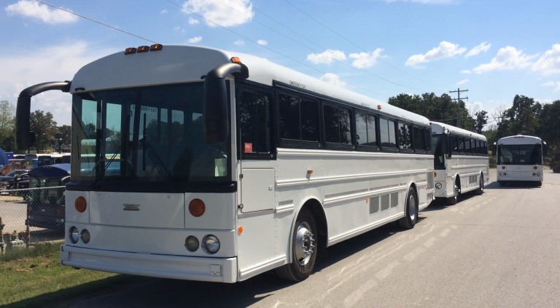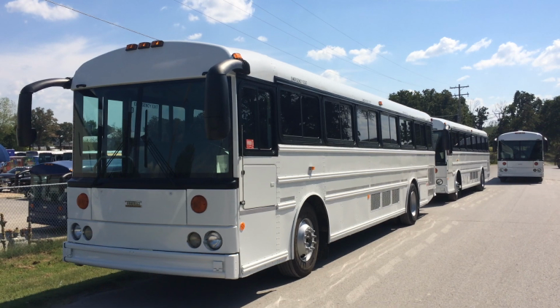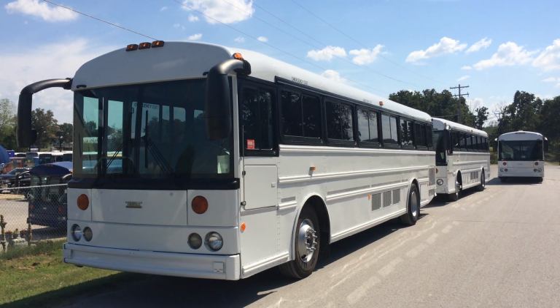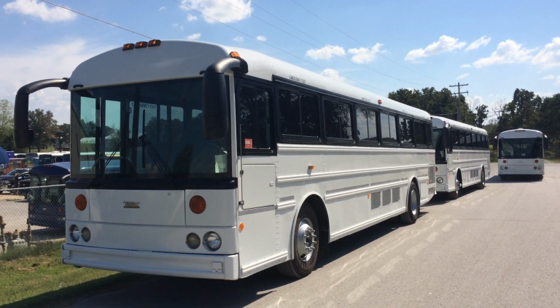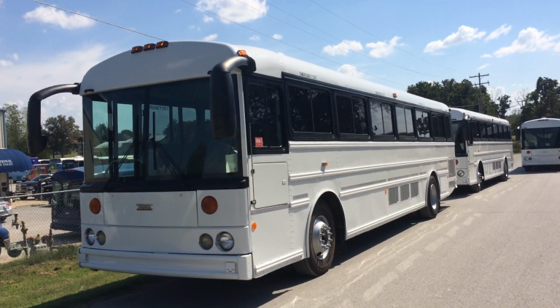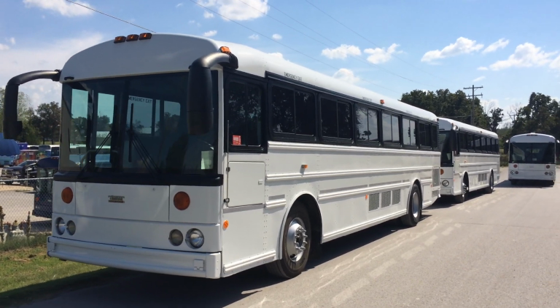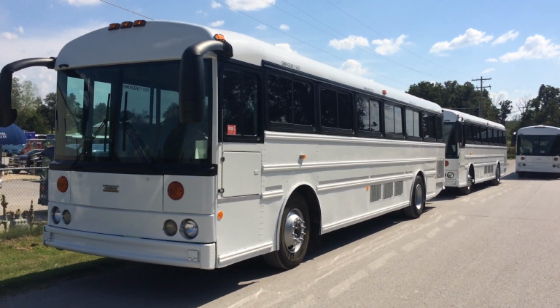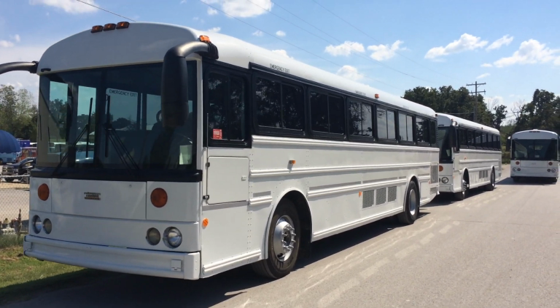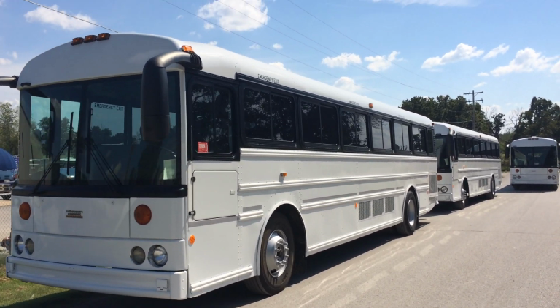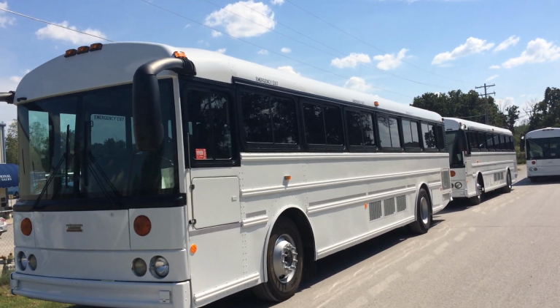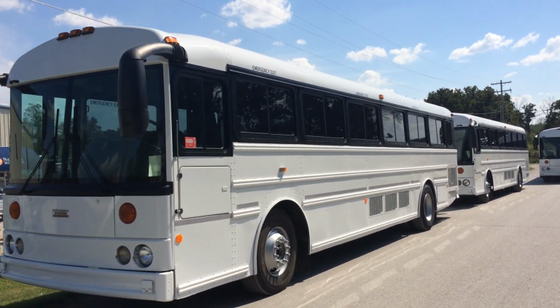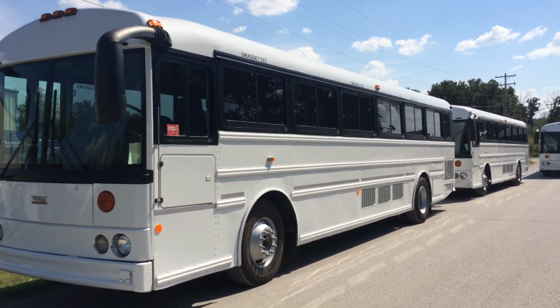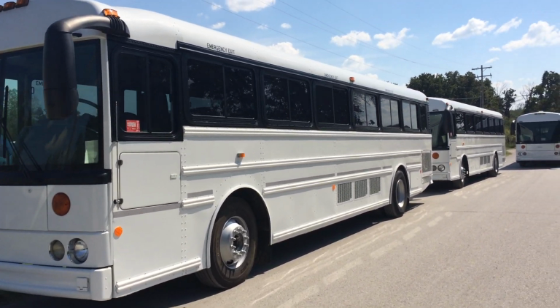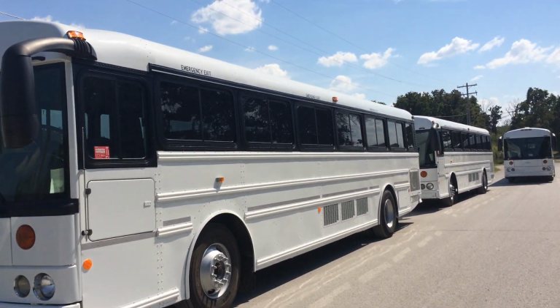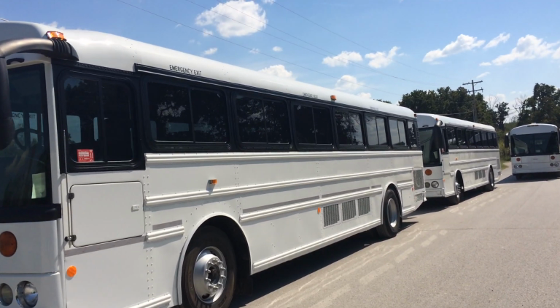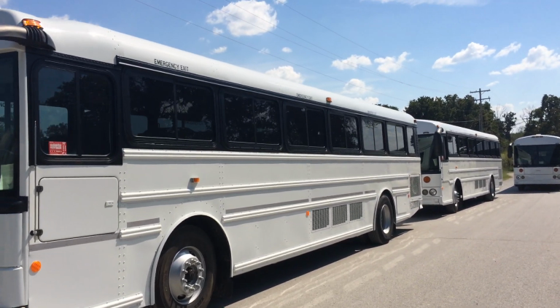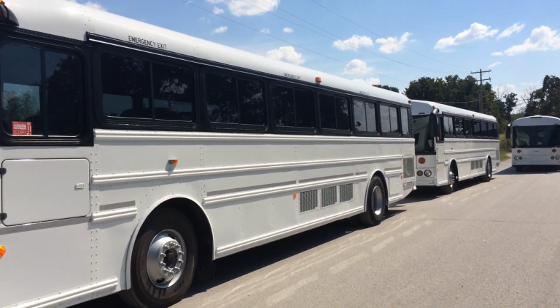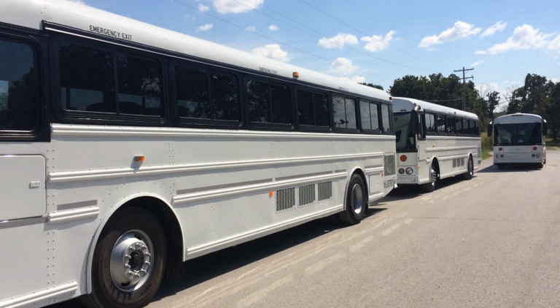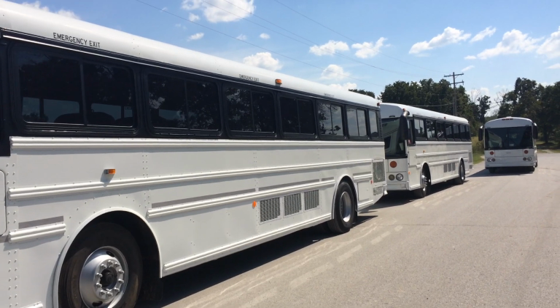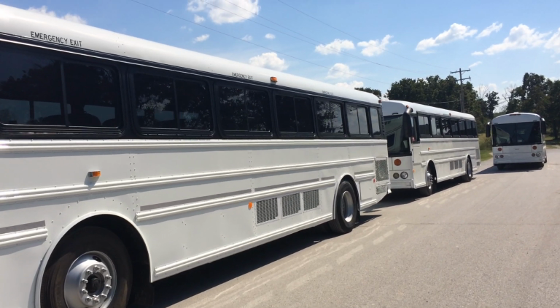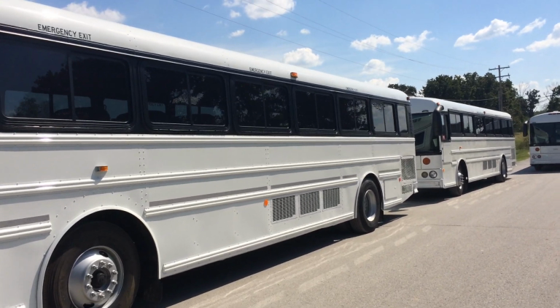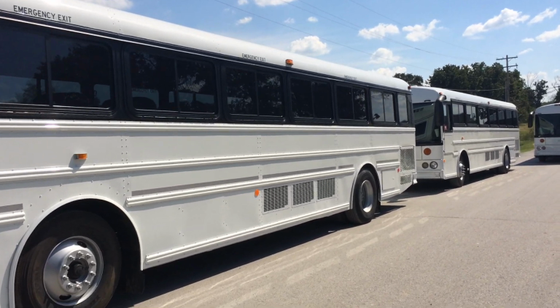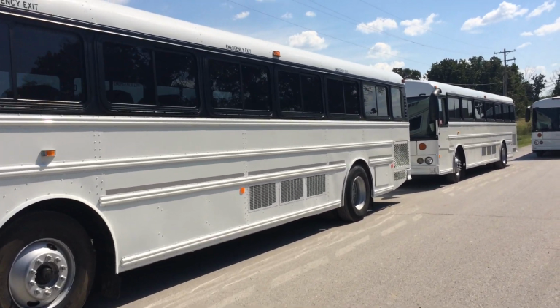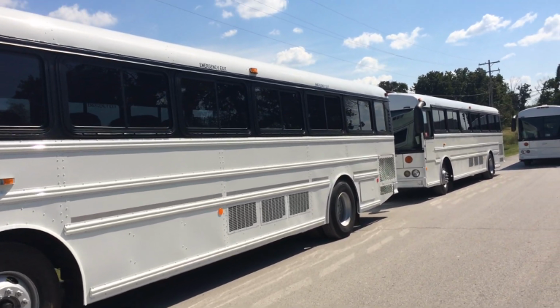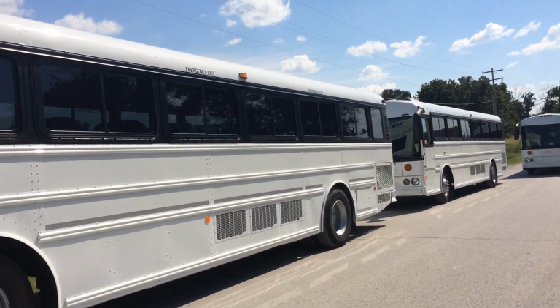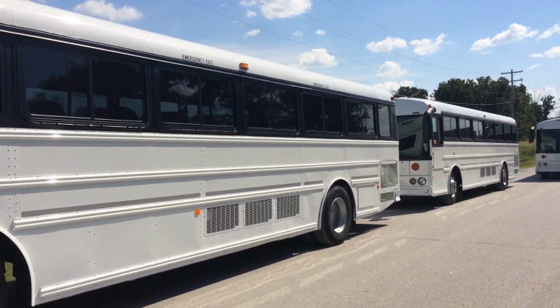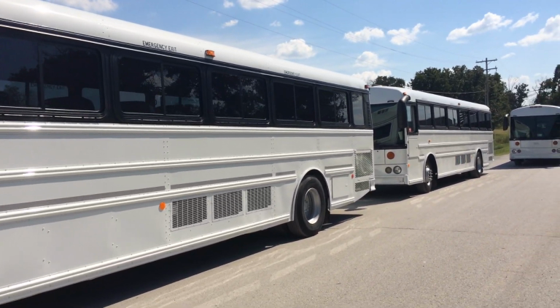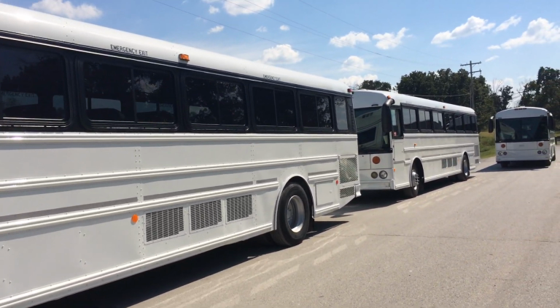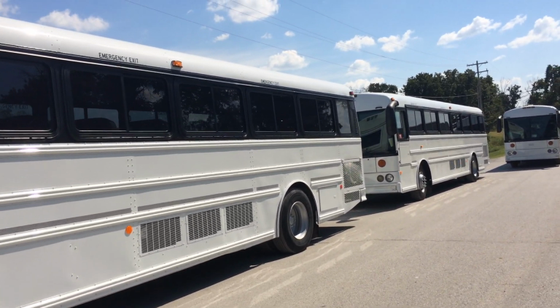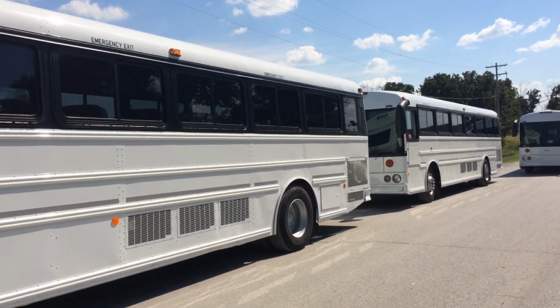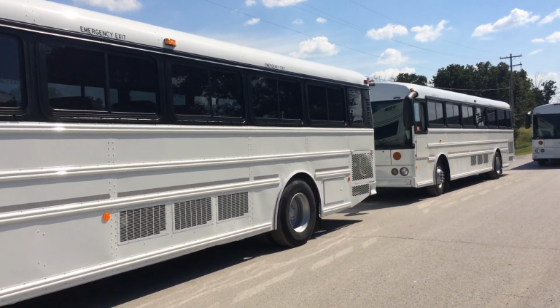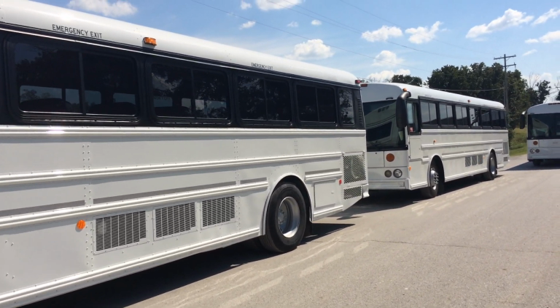Hi, welcome to National Bus Sales. I'd like to take a moment to introduce you to some of our 2005 Thomas HDX Rear Engine Activity Buses.